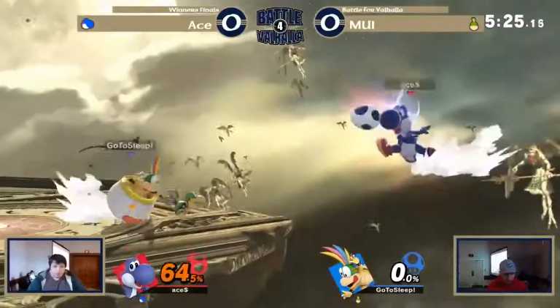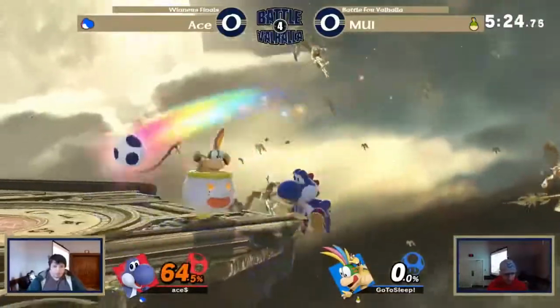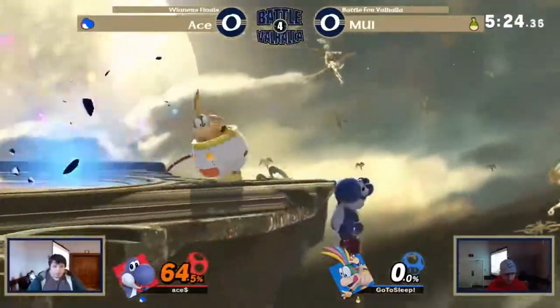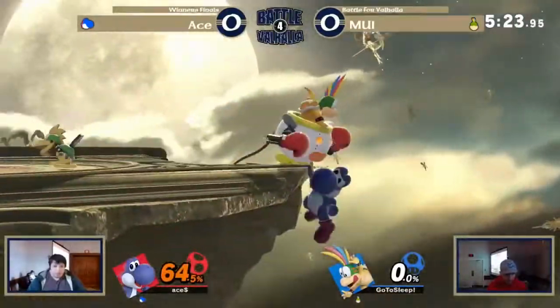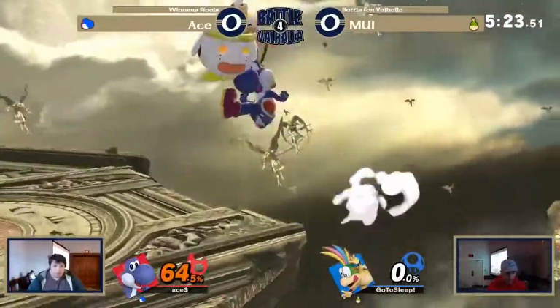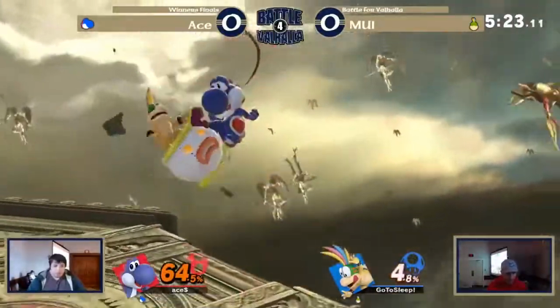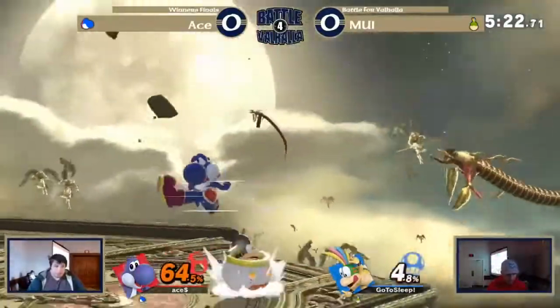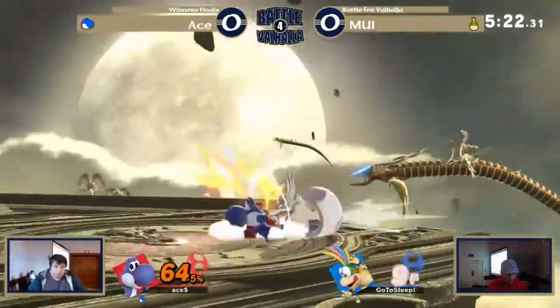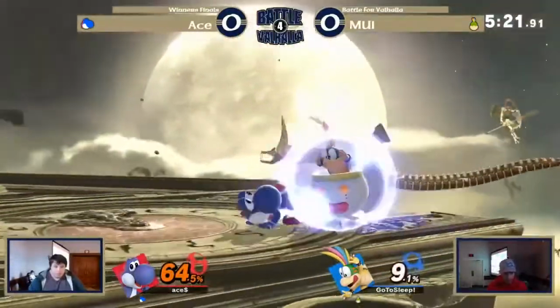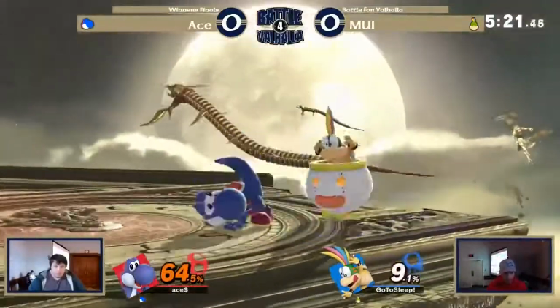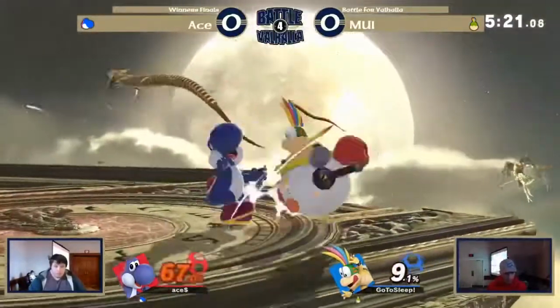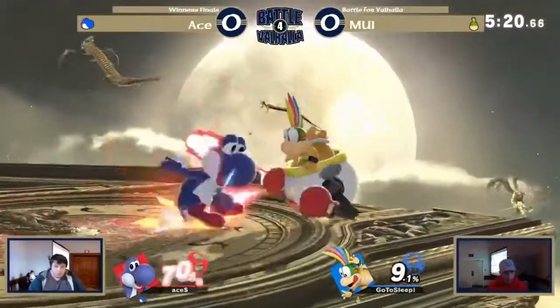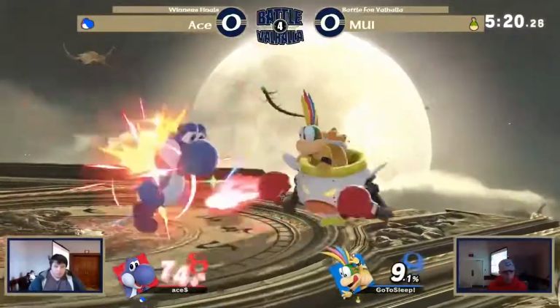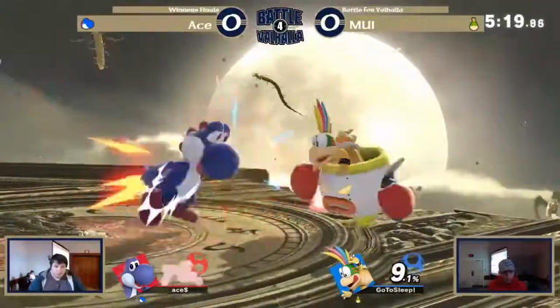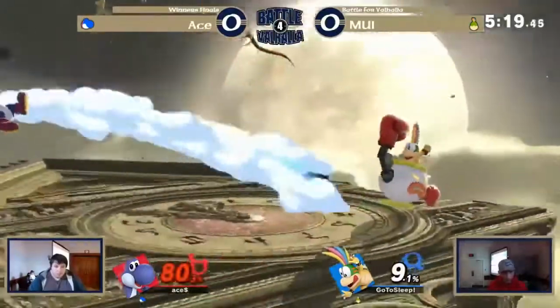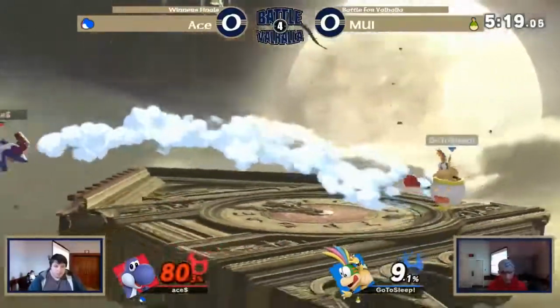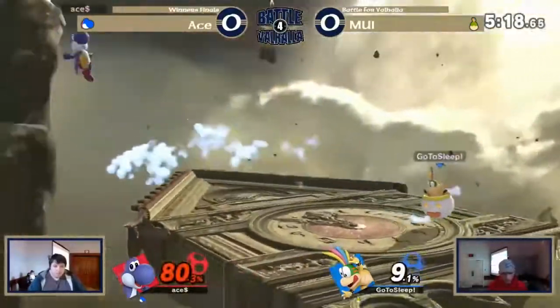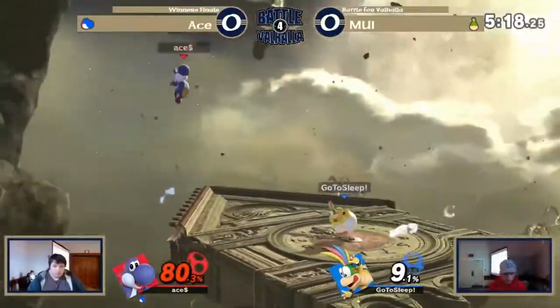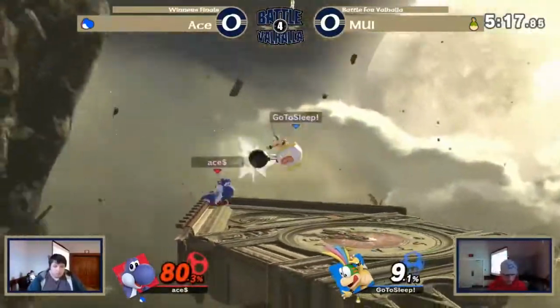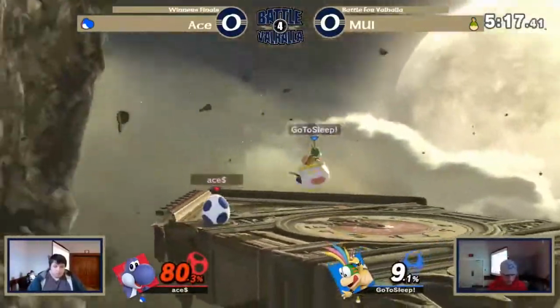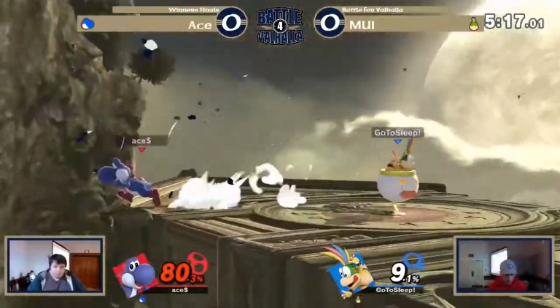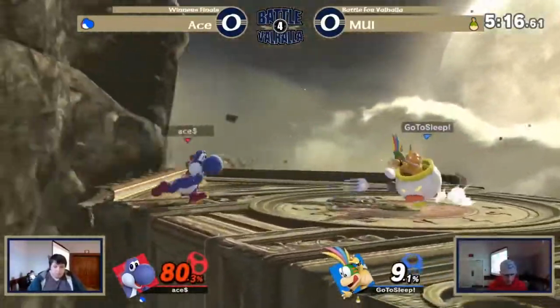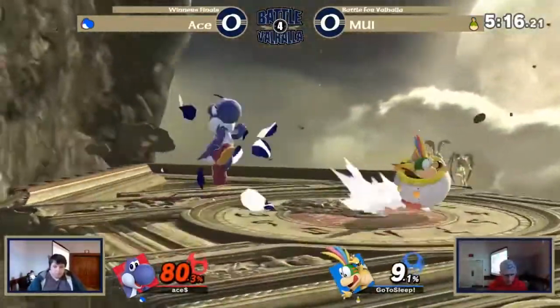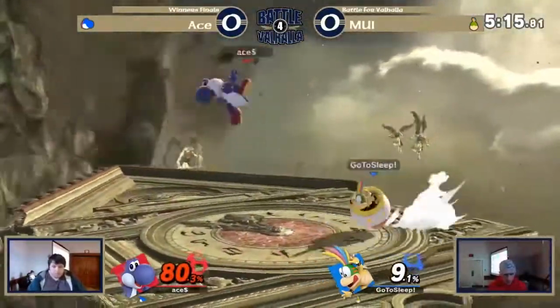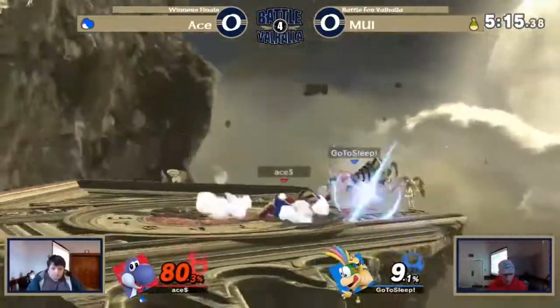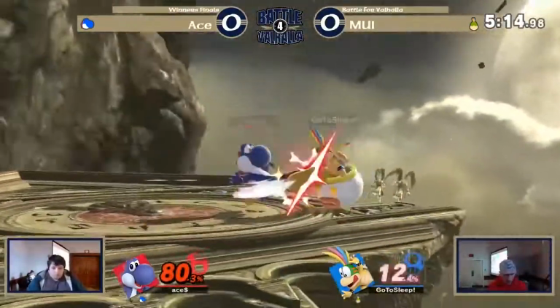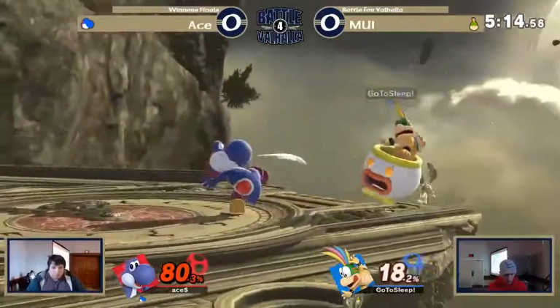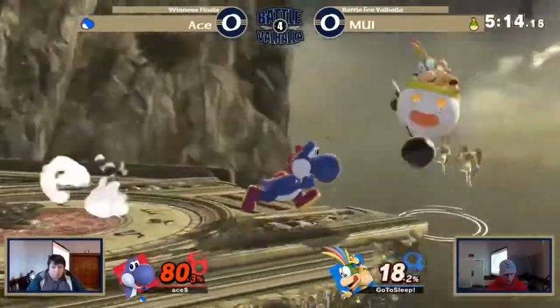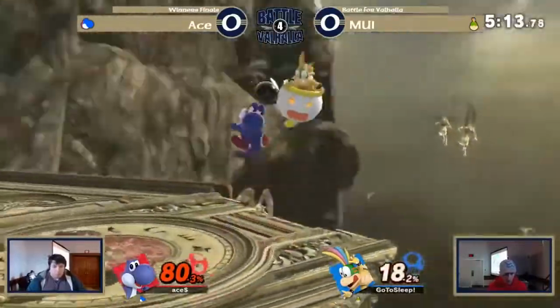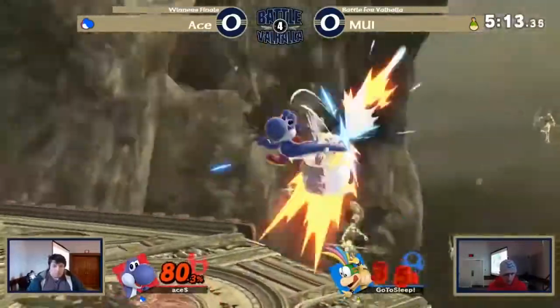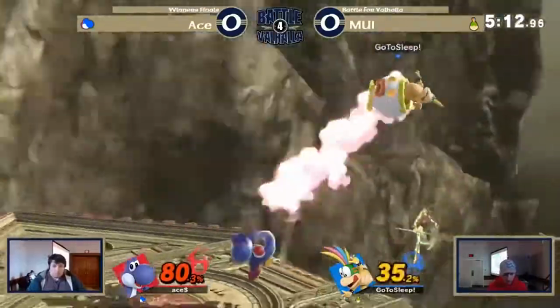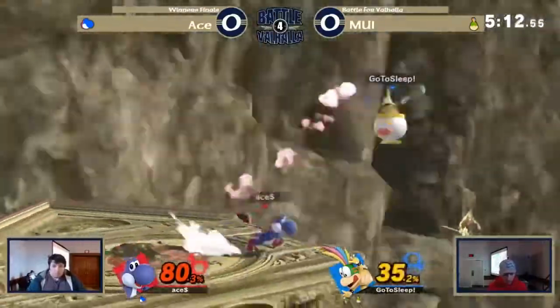64%. This can be brought back. Yoshi does have the ability to deal a massive amount of percent with down air and stuff like that. But Ace keeps getting put back into disadvantage, and MUI is really playing around Ace's place now.